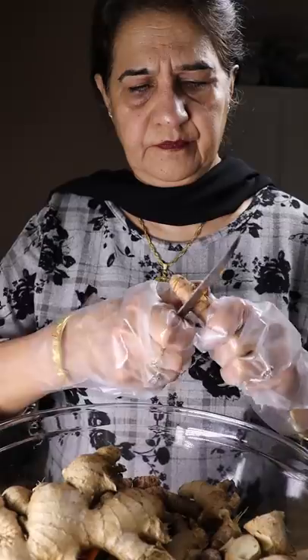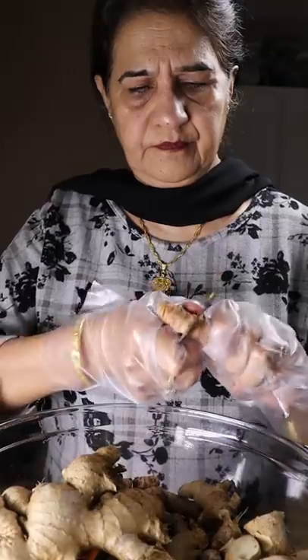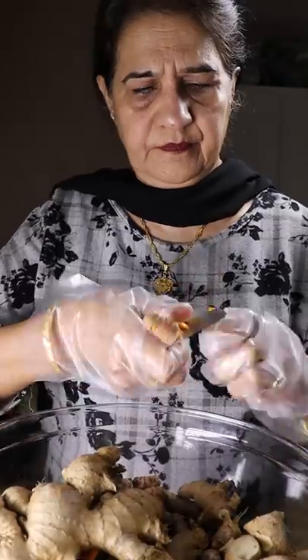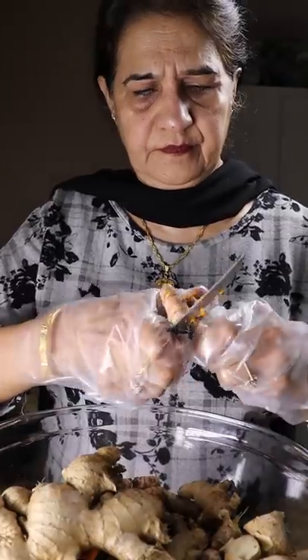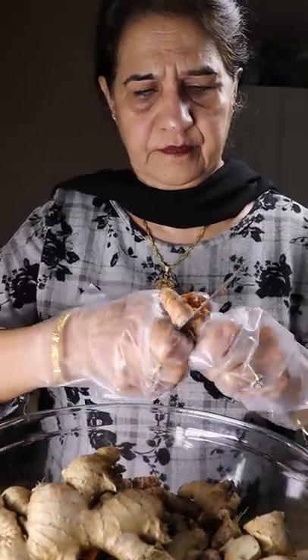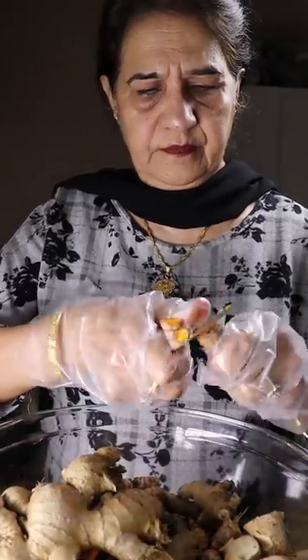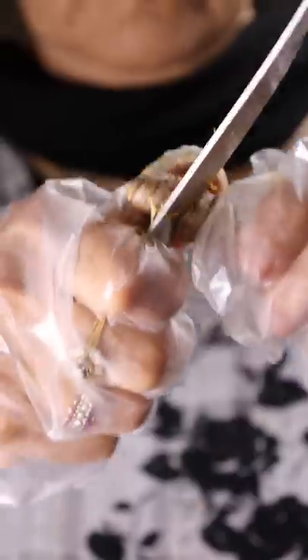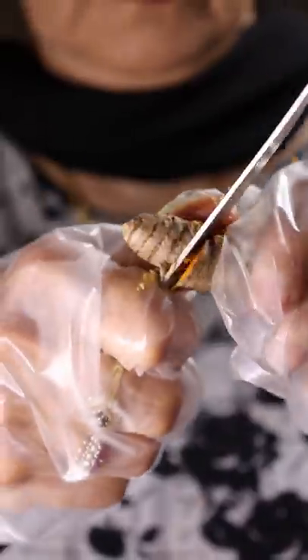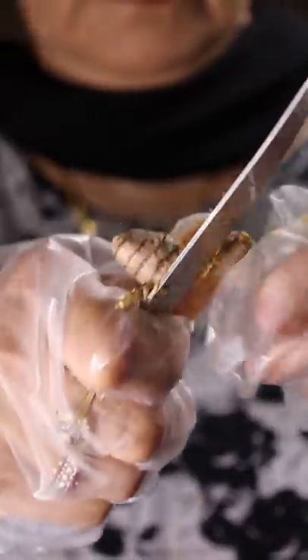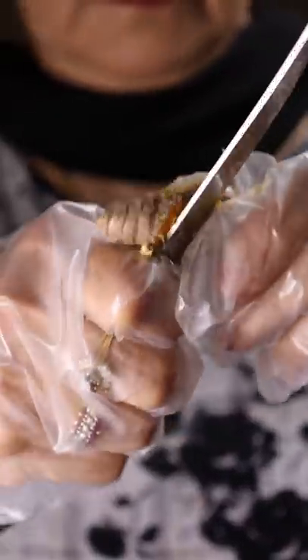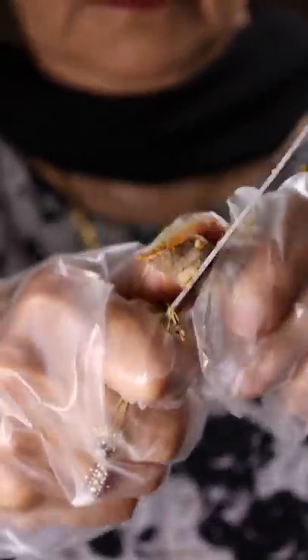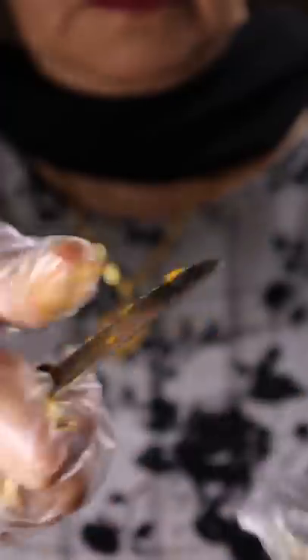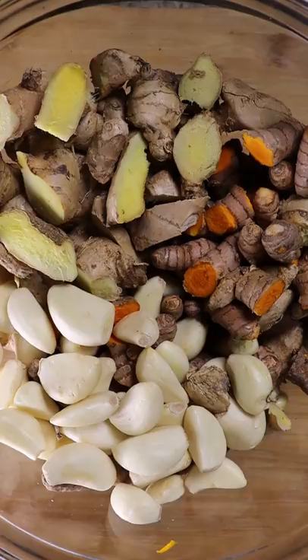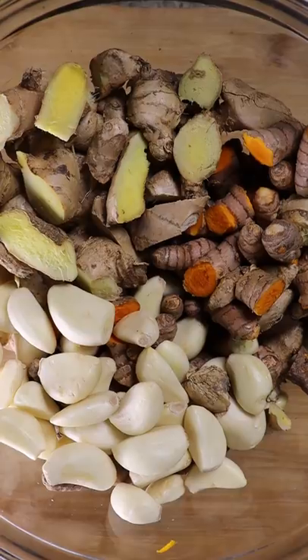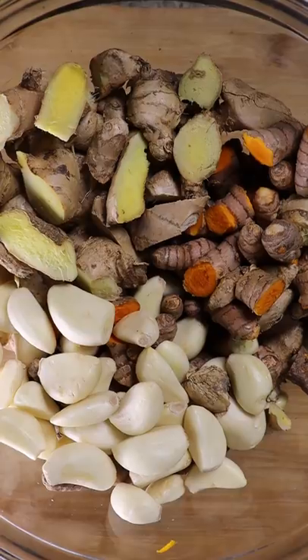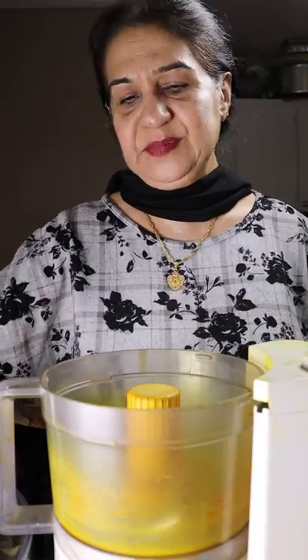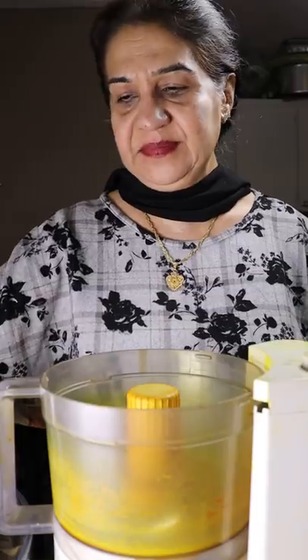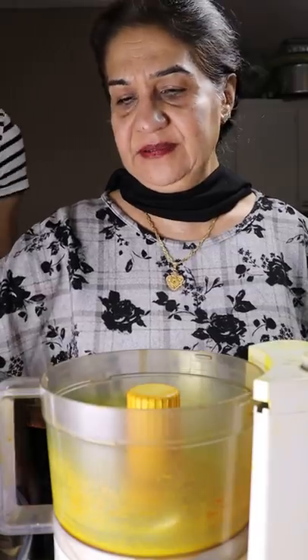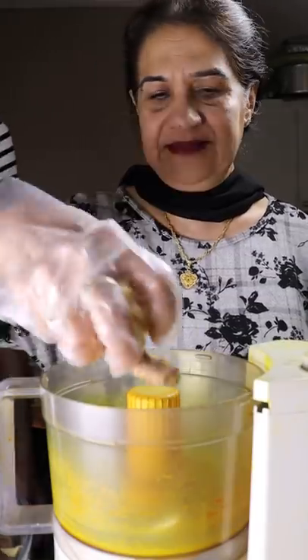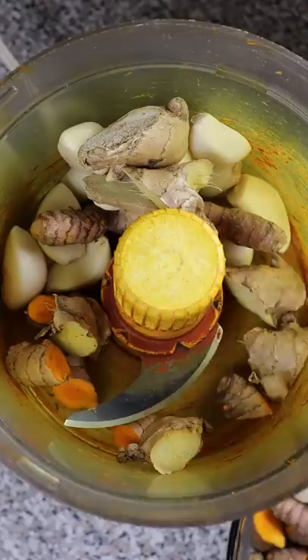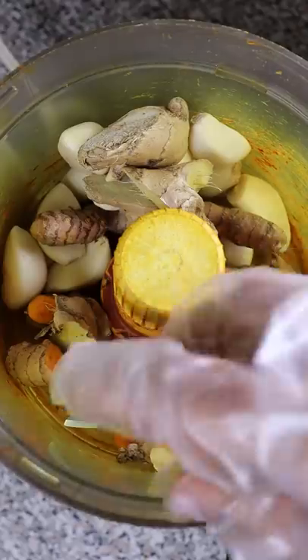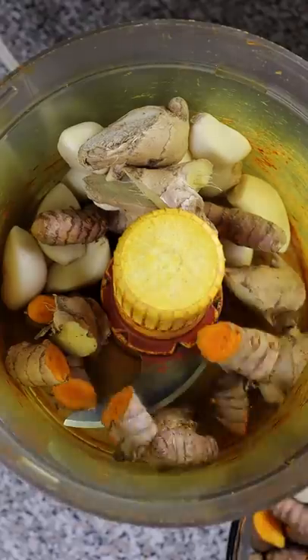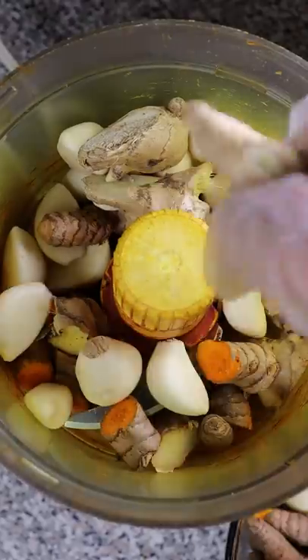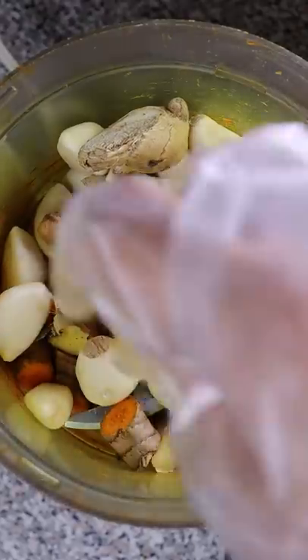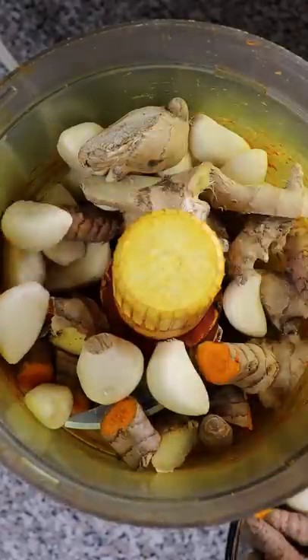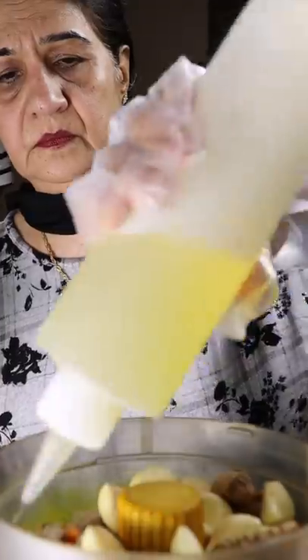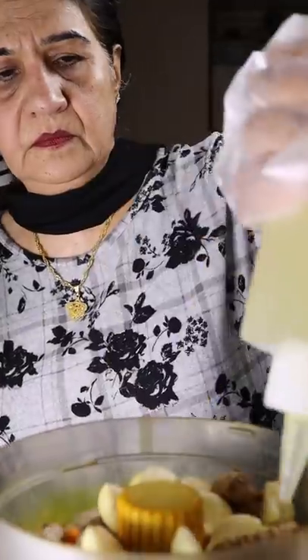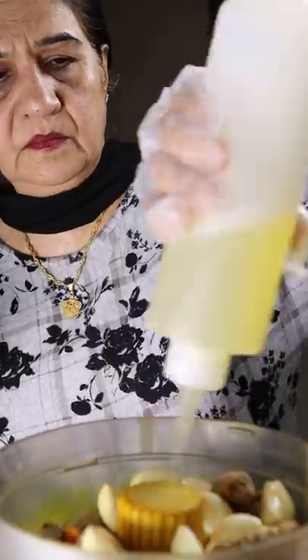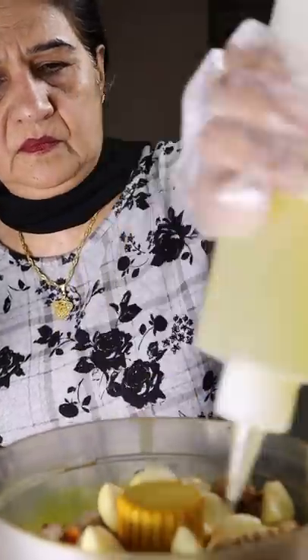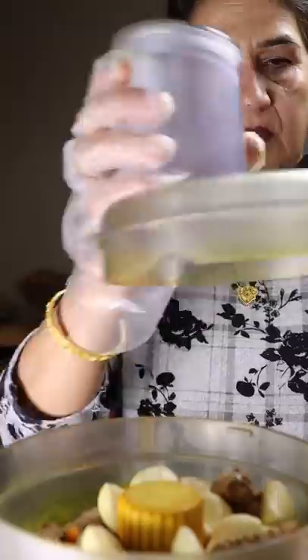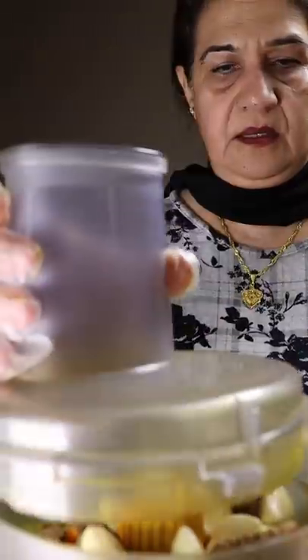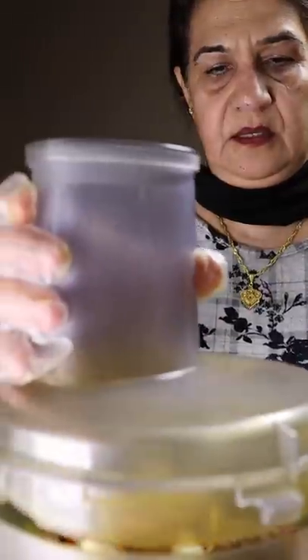Let's start off with roughly slicing up some of the ginger, turmeric, and garlic pieces so it's easier for the food processor. Then start incorporating it into equal portions and add a bit of oil. Give it a blend.